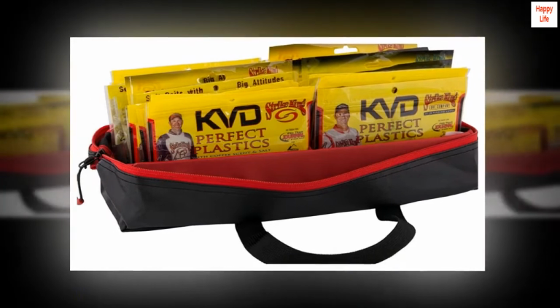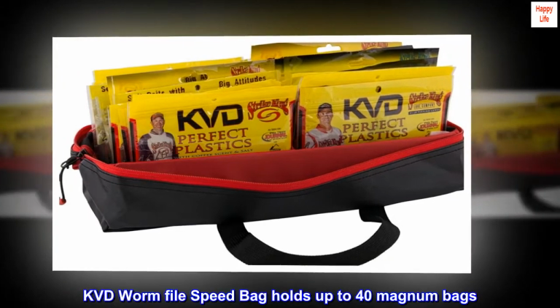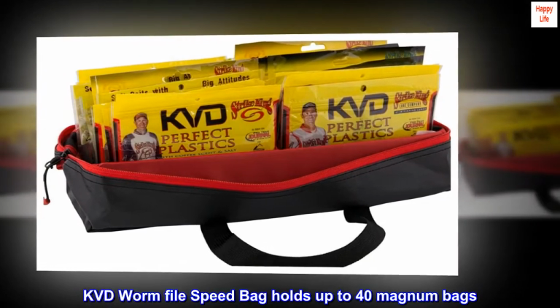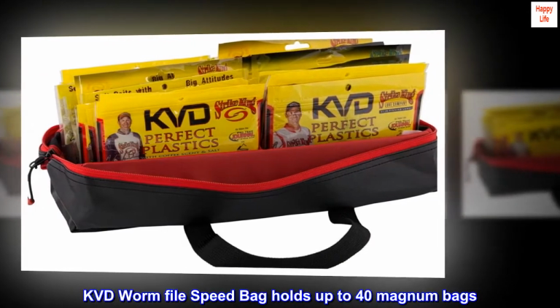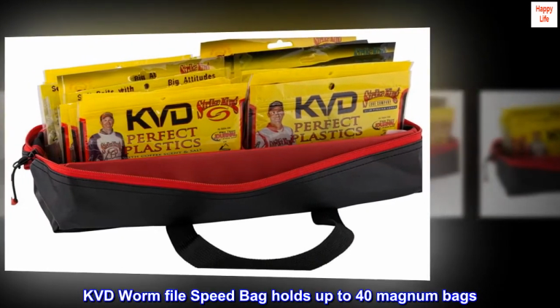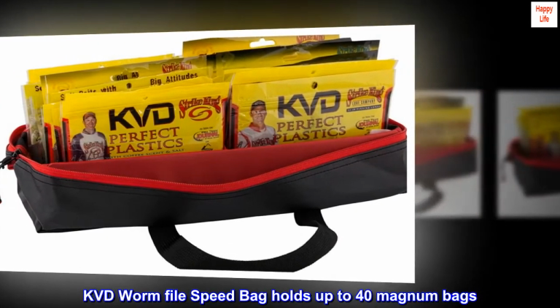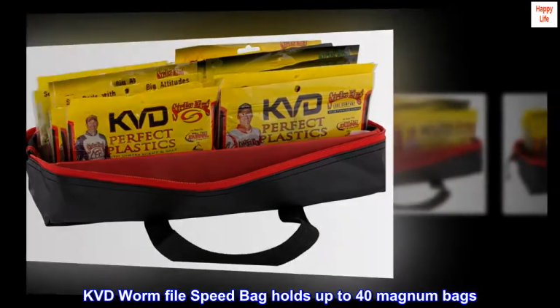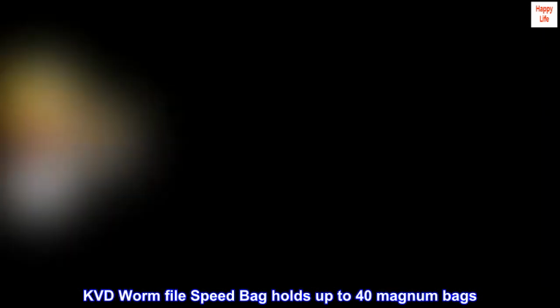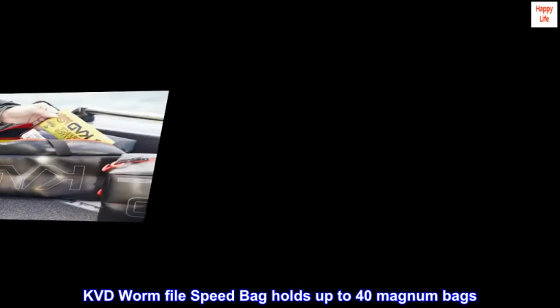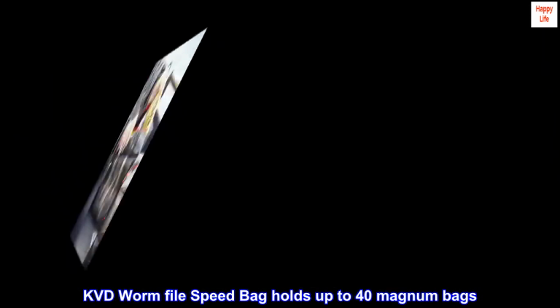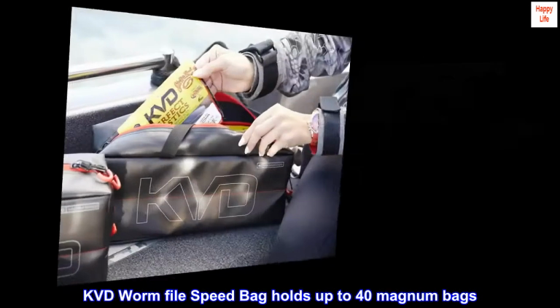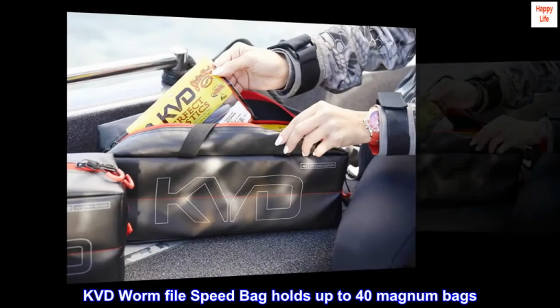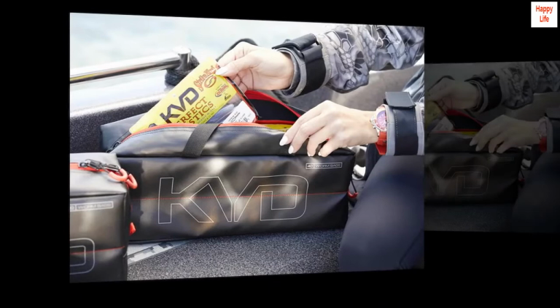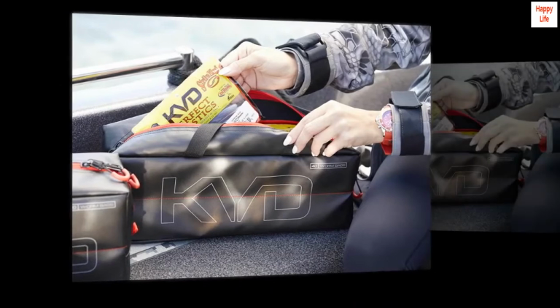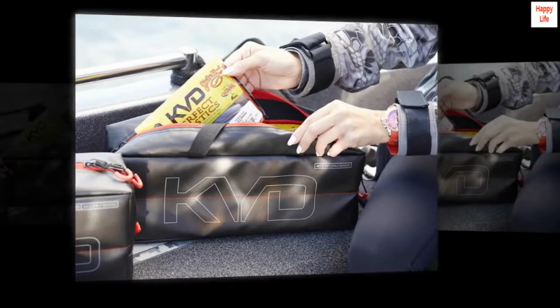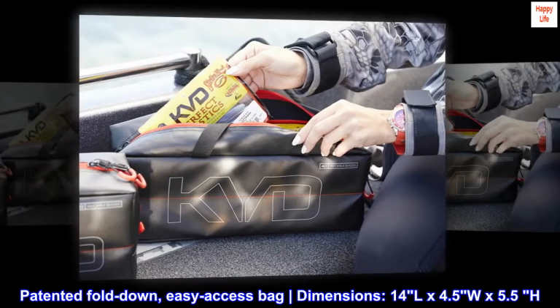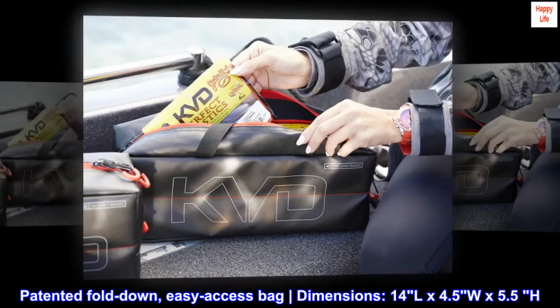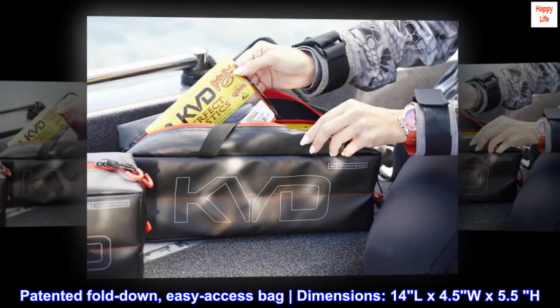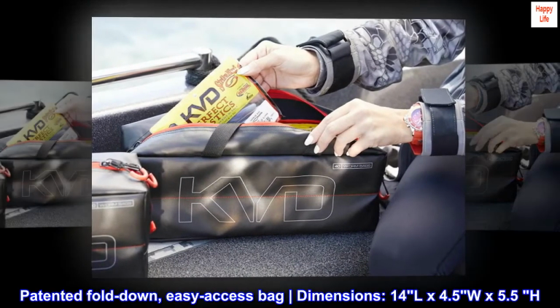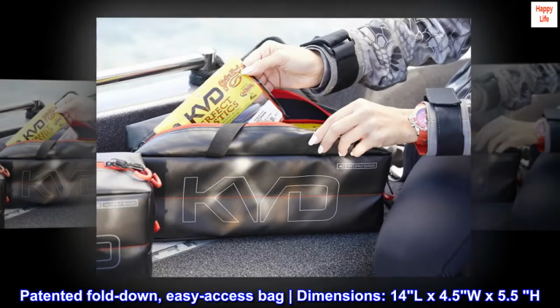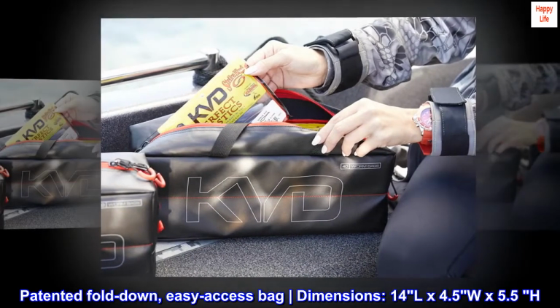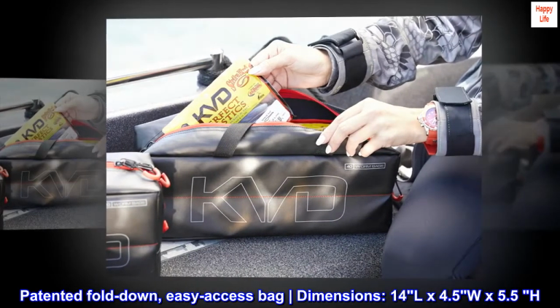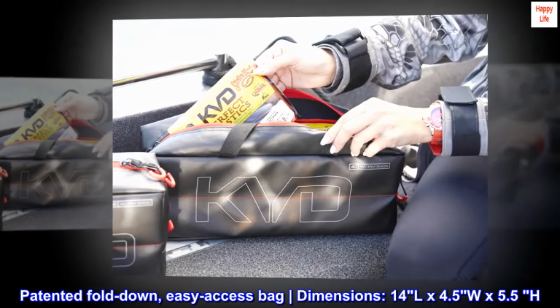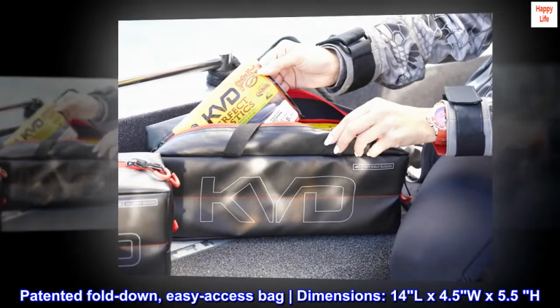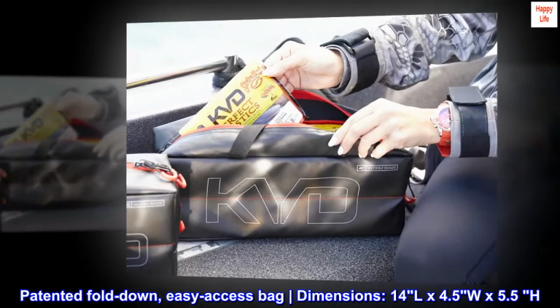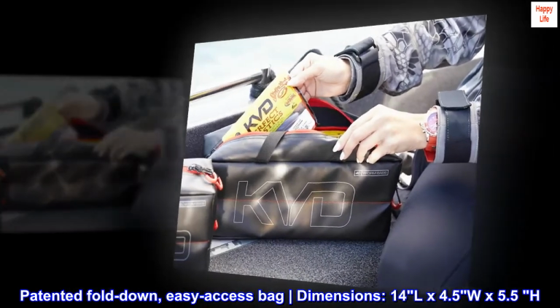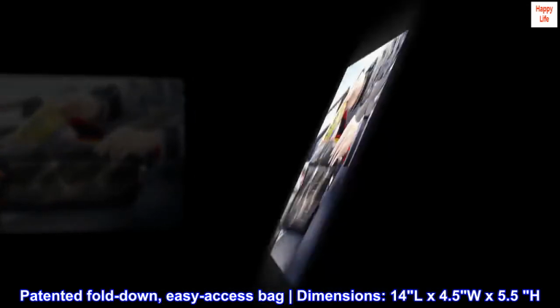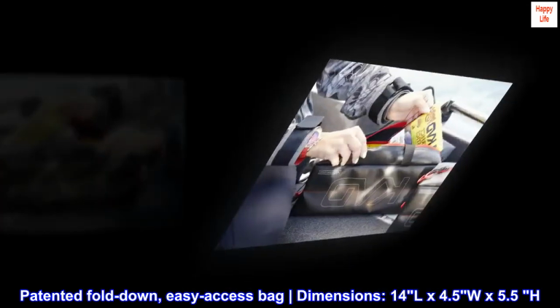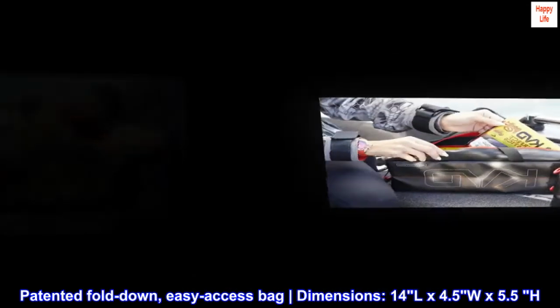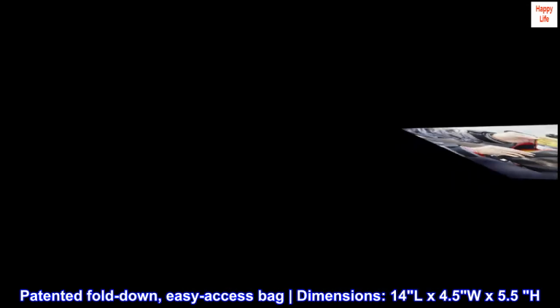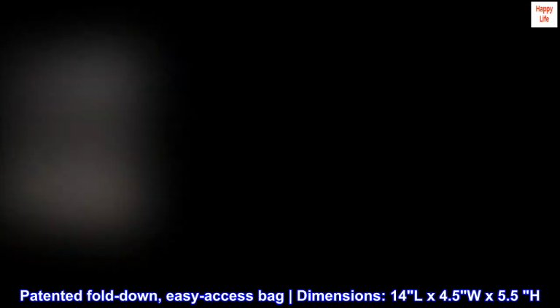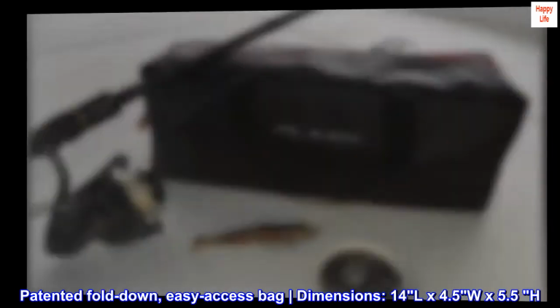KVD Worm File Speed Bag holds up to 40 Magnum Bags. Patented Fold-Down, Easy Access Bag. Dimensions: 14L x 4.5W x 5.5H.